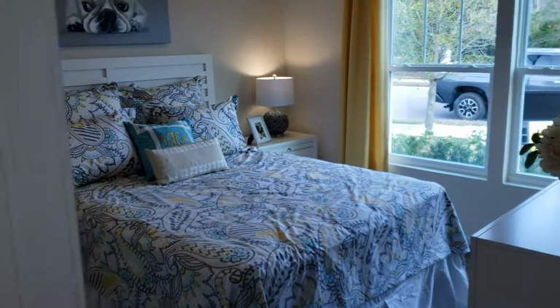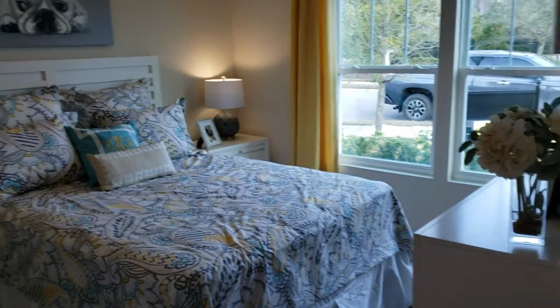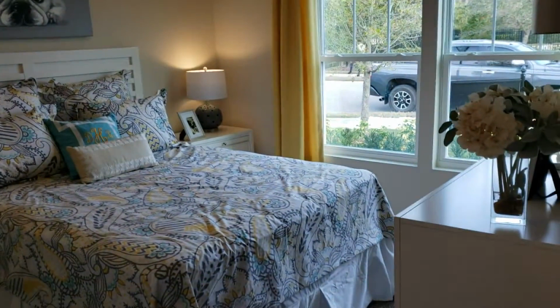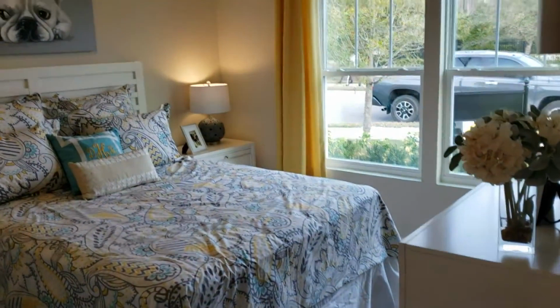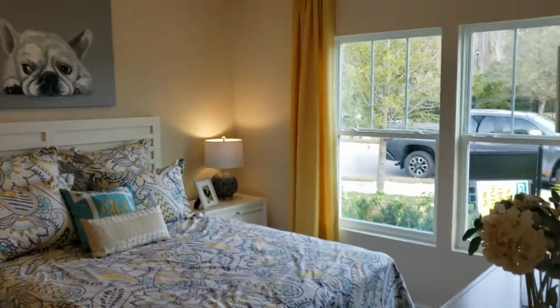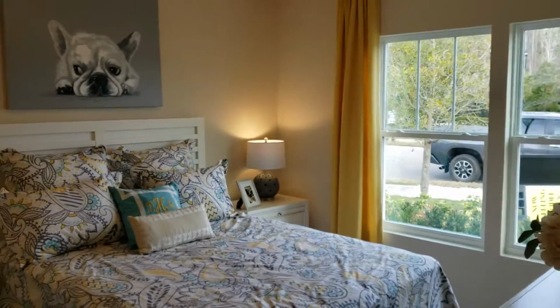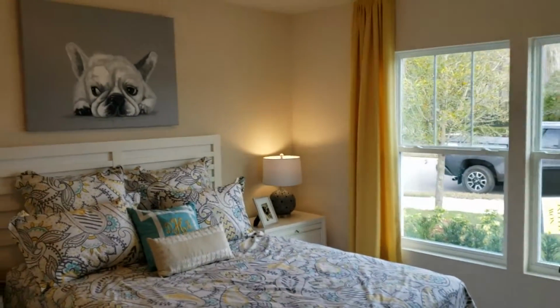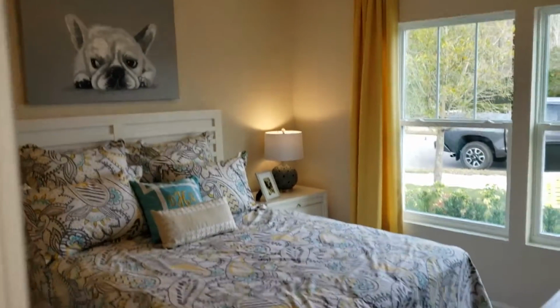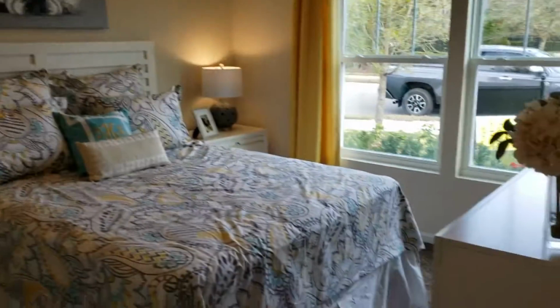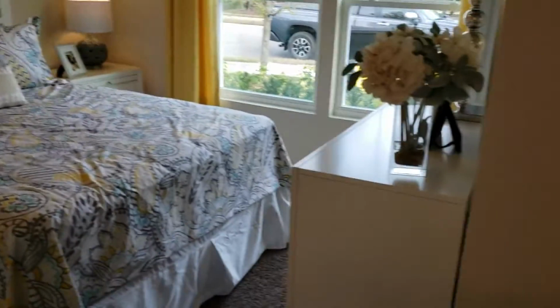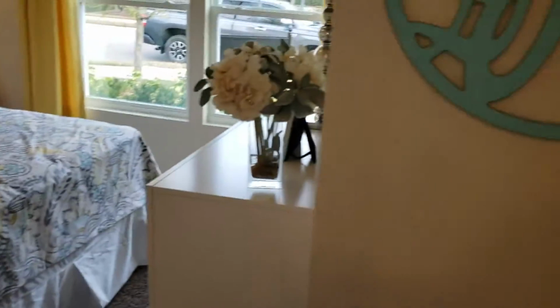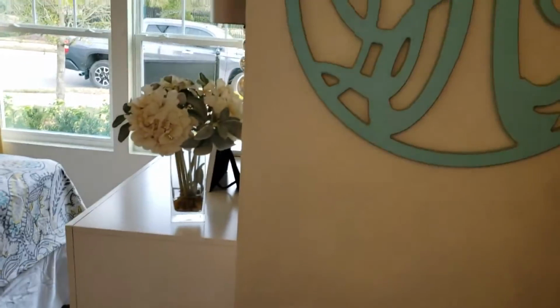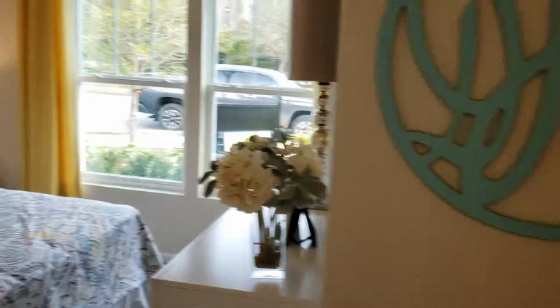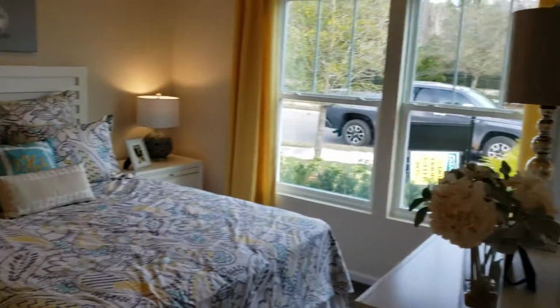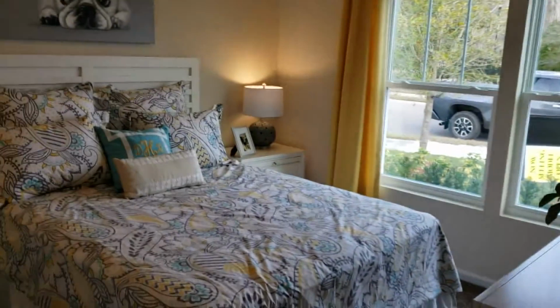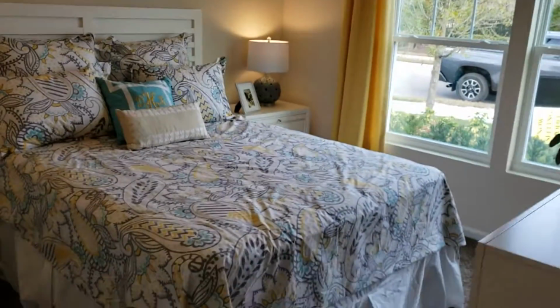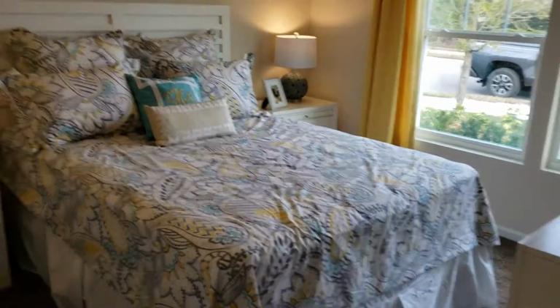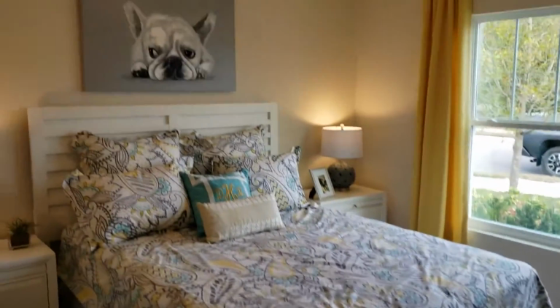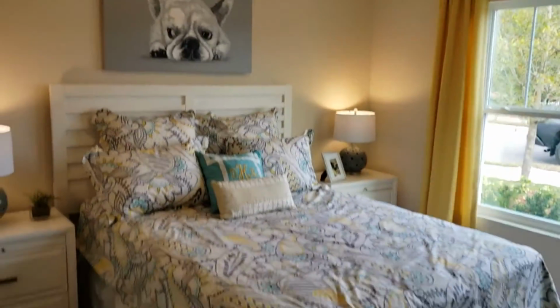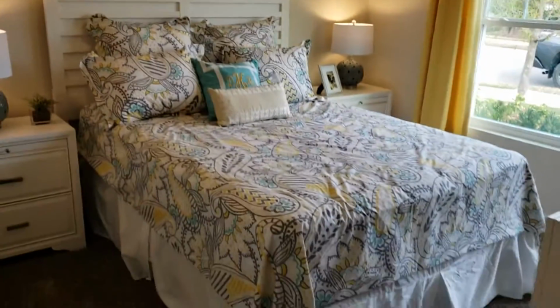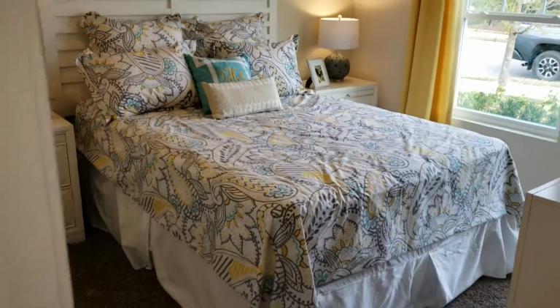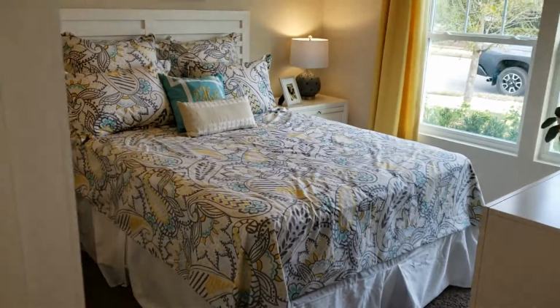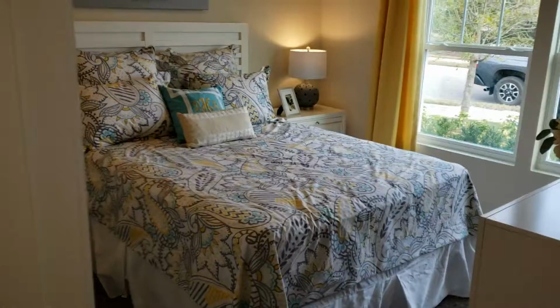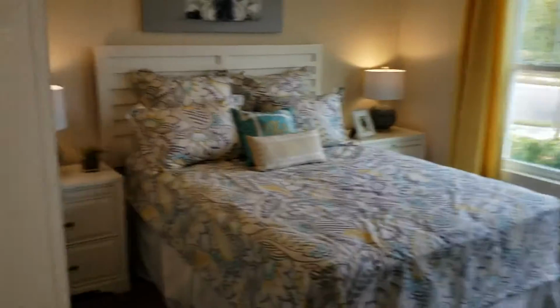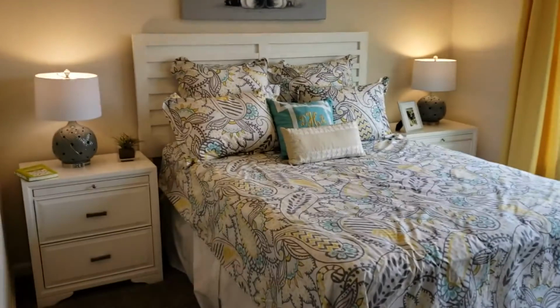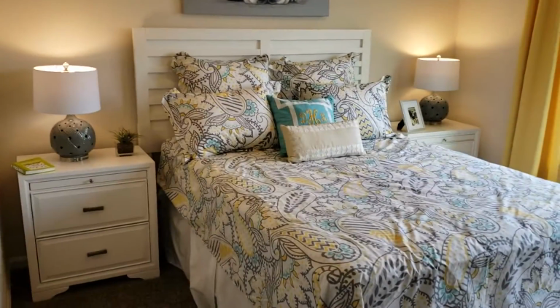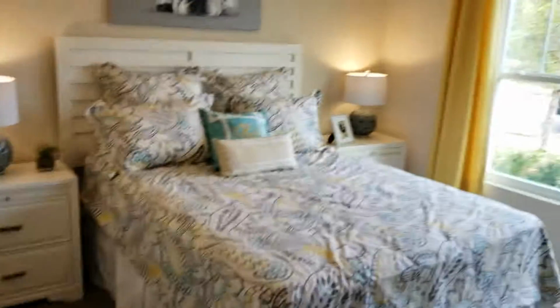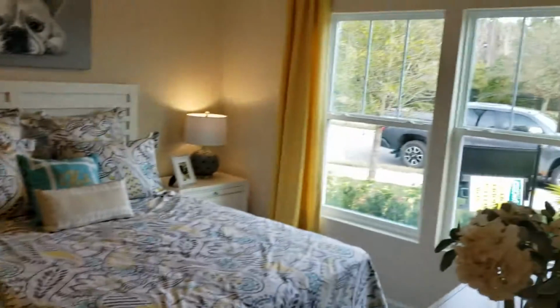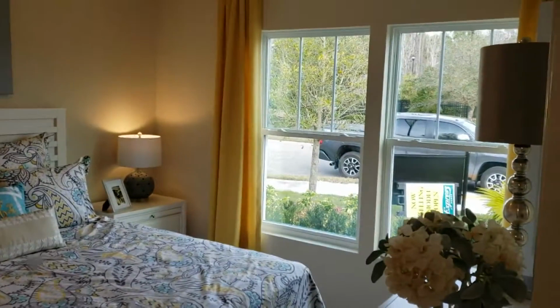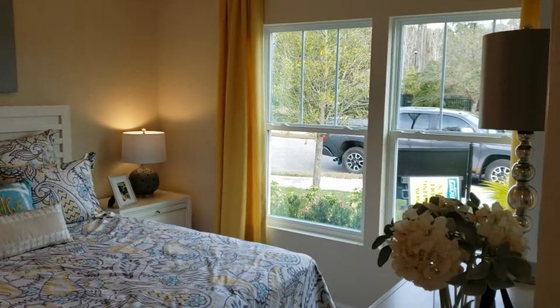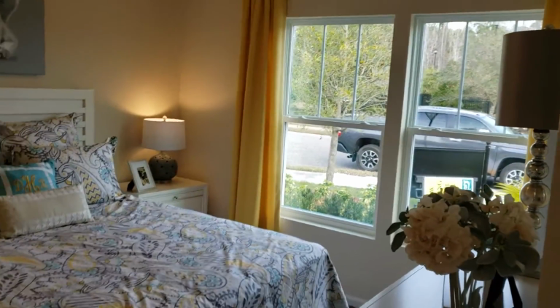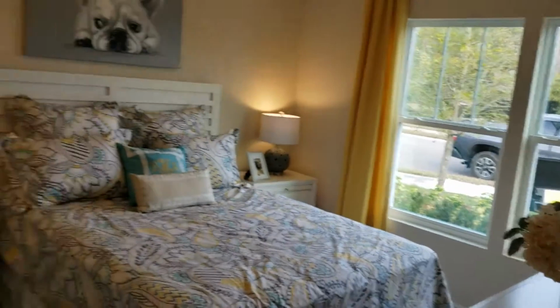This is the first front bedroom. That's a queen size bed, folks, and those are two big nightstands. Look at those long windows for a lot of light.